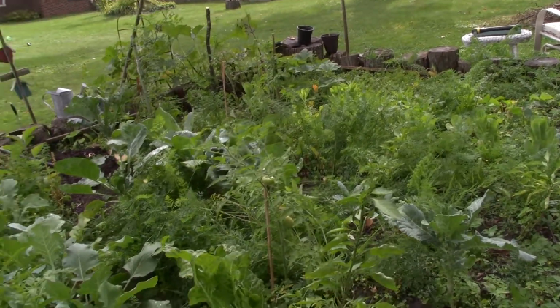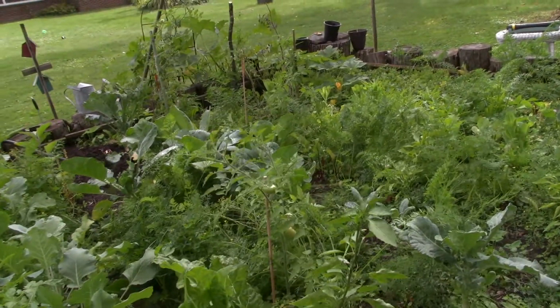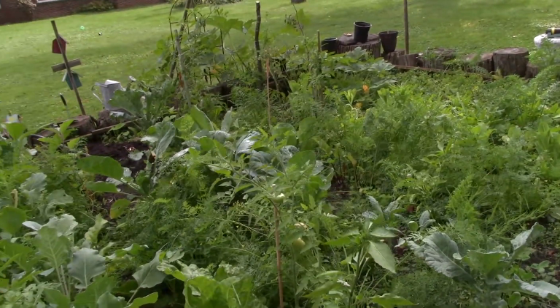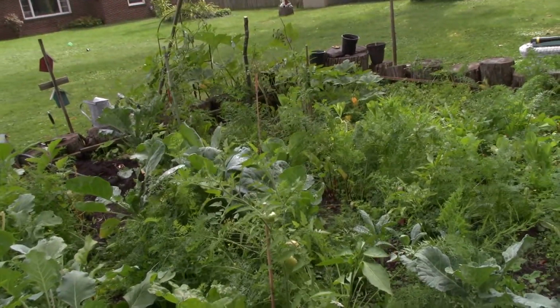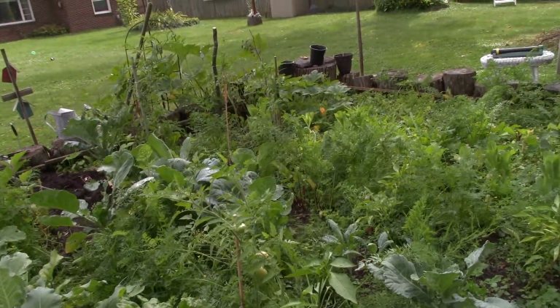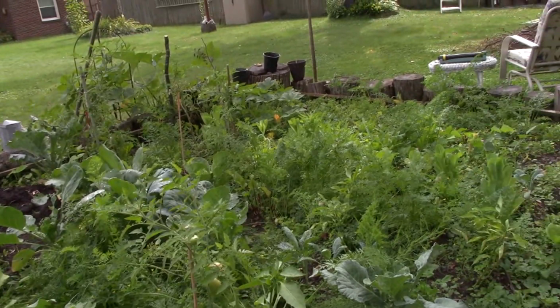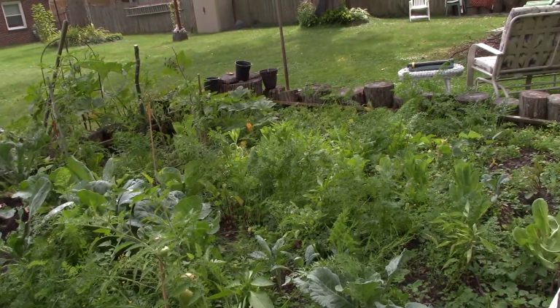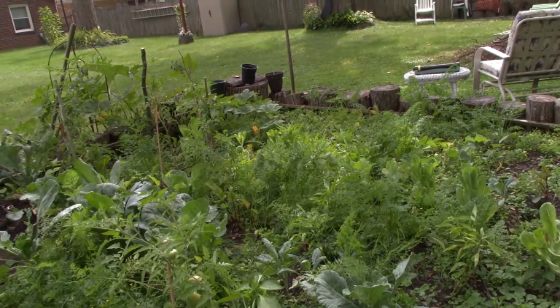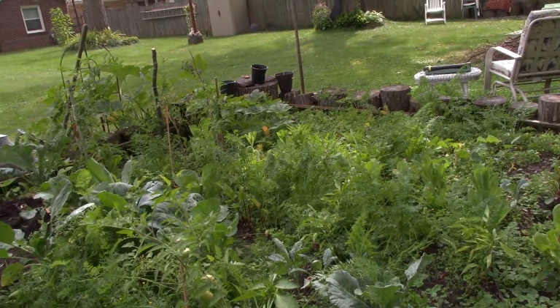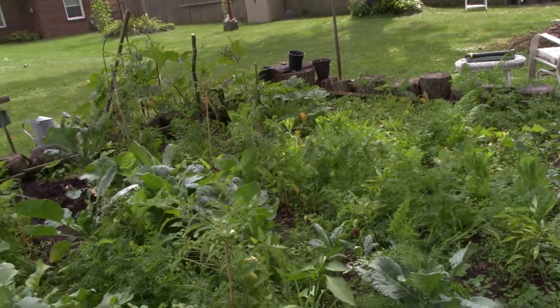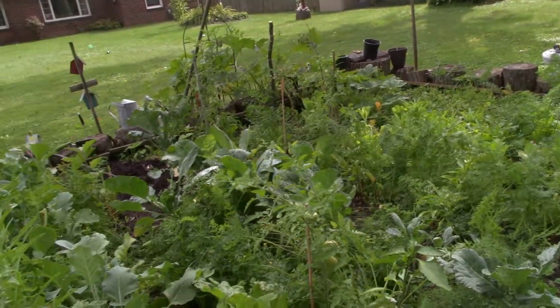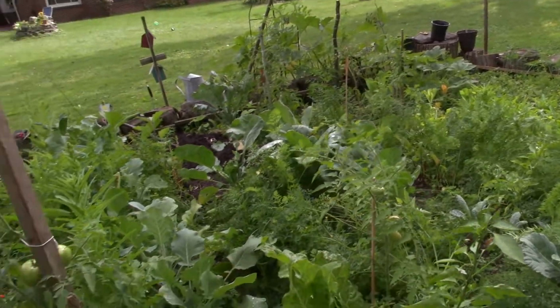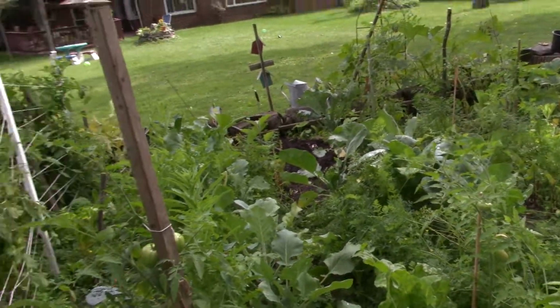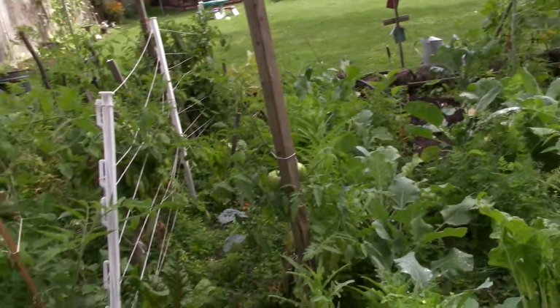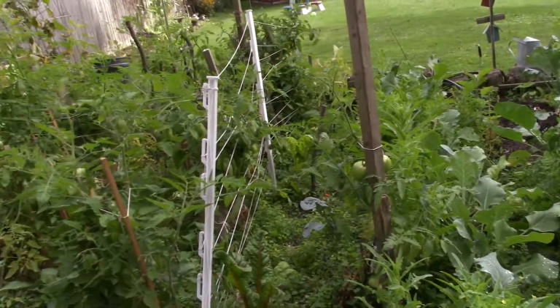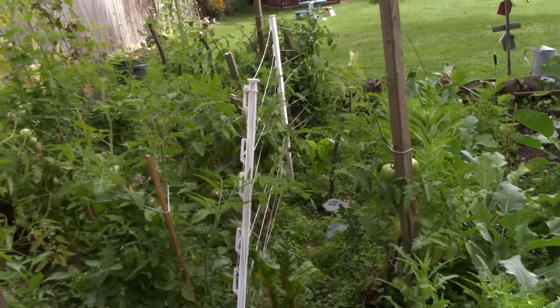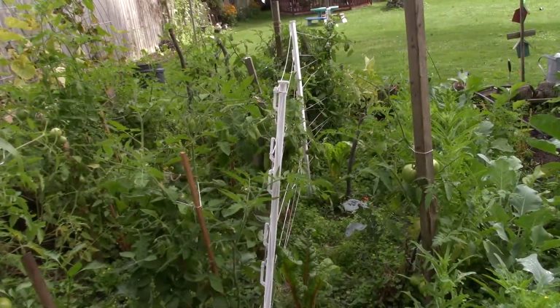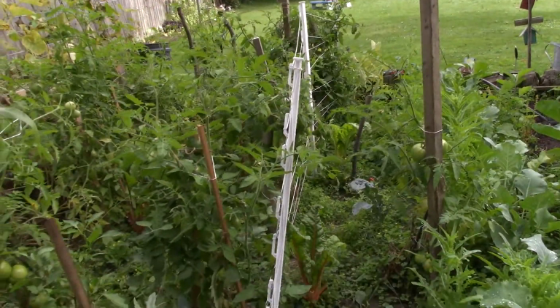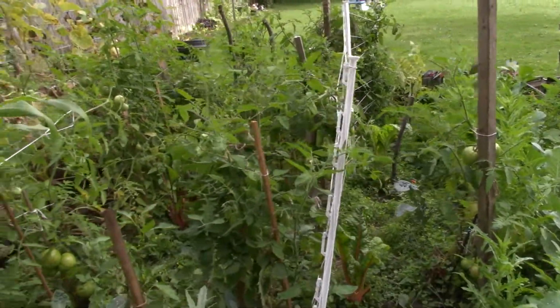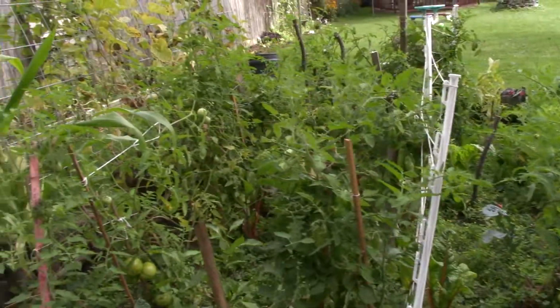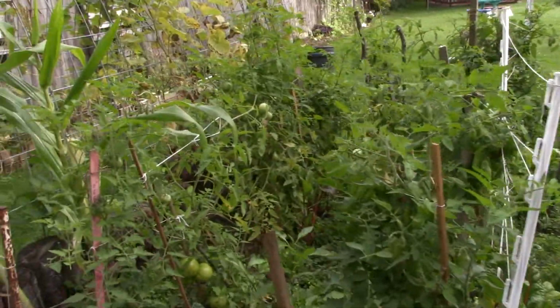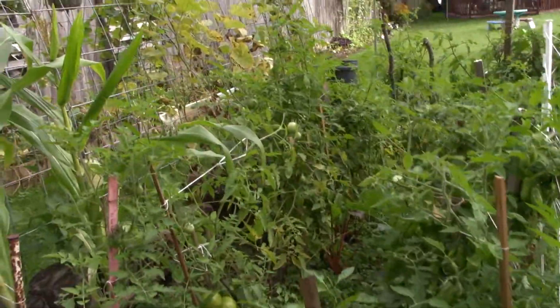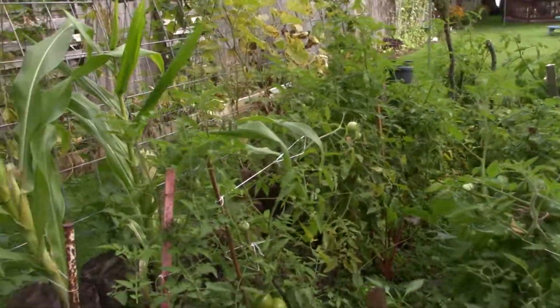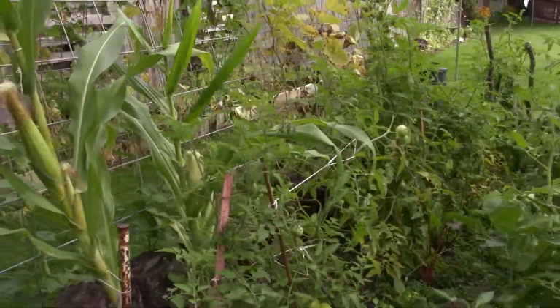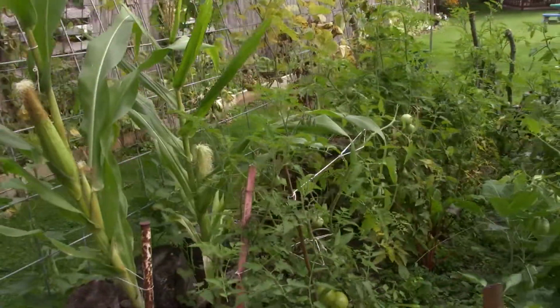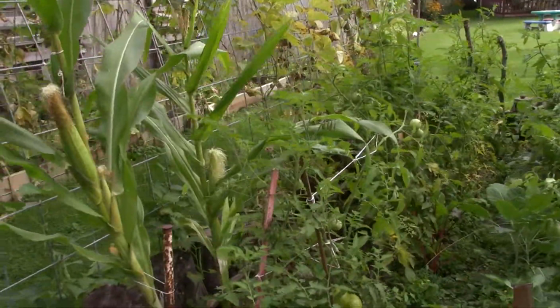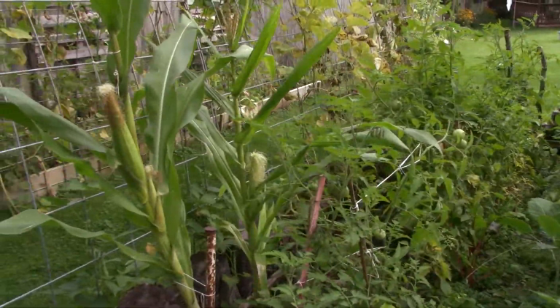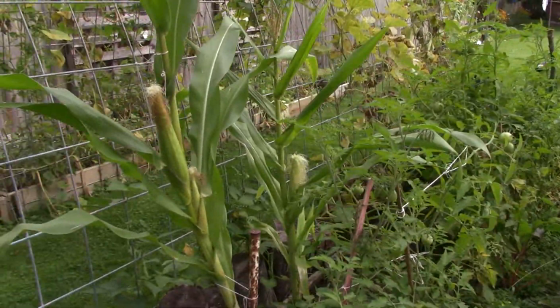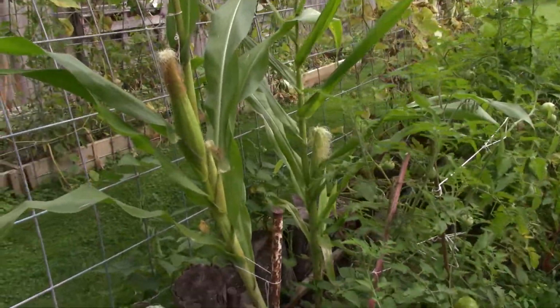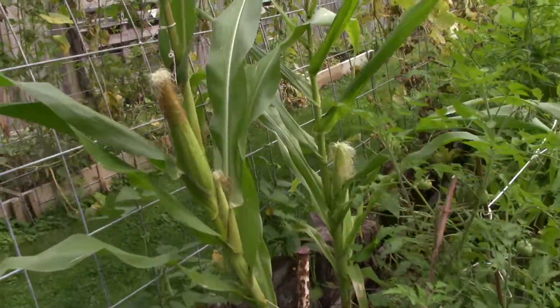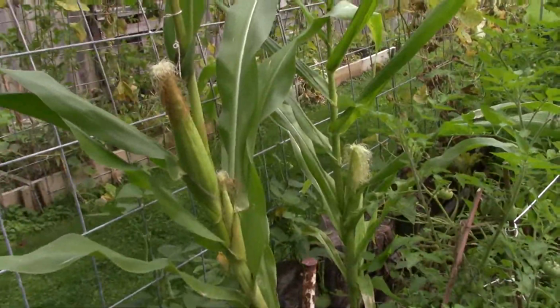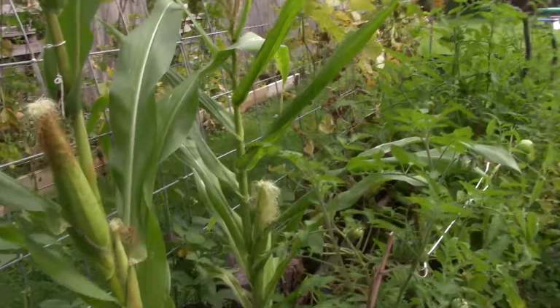I've got lettuce — I'm letting a lot of things go to seed right now. Carrots, chard, a nice variety, but it's got to be bigger next year. It had two corn stalks come up — that was it.